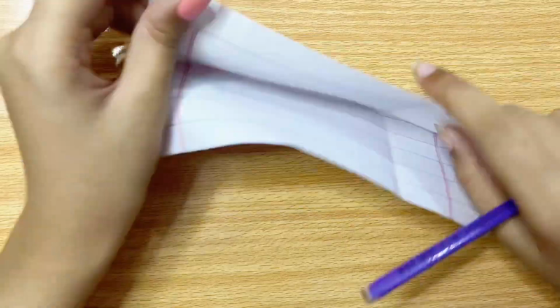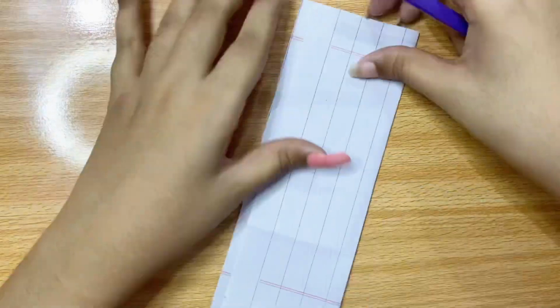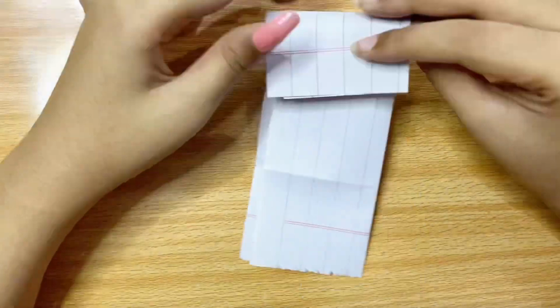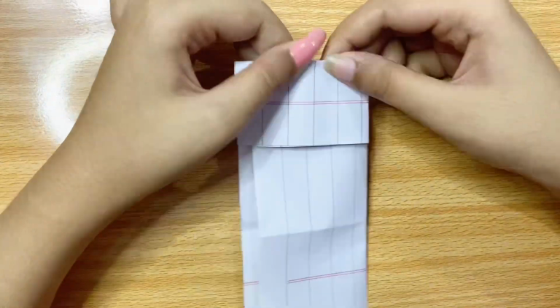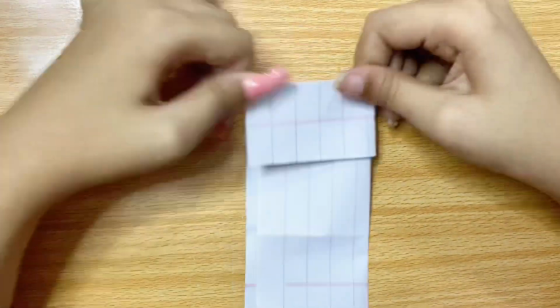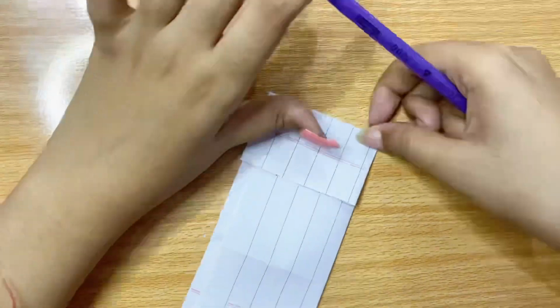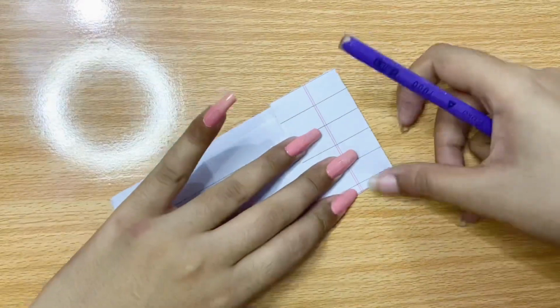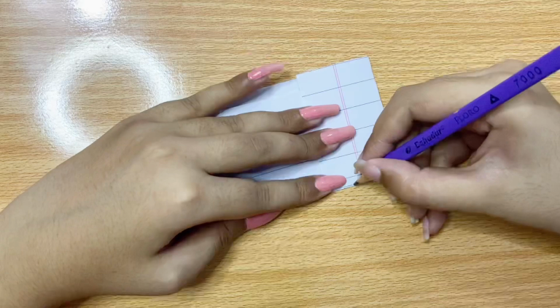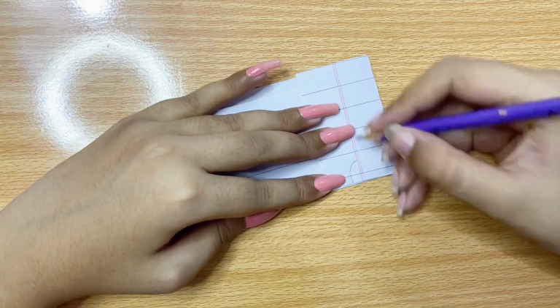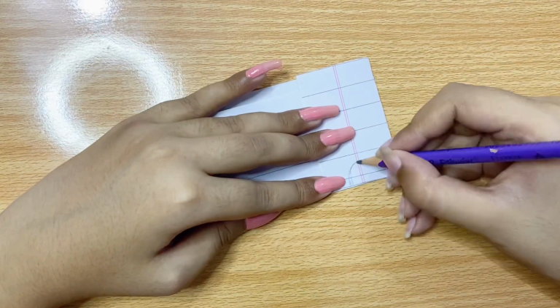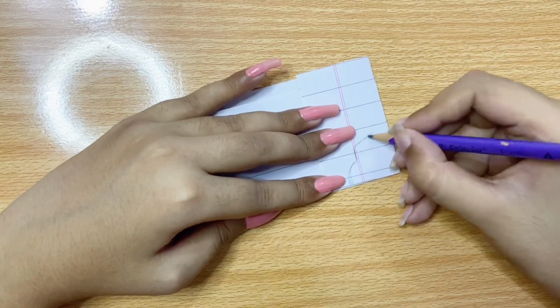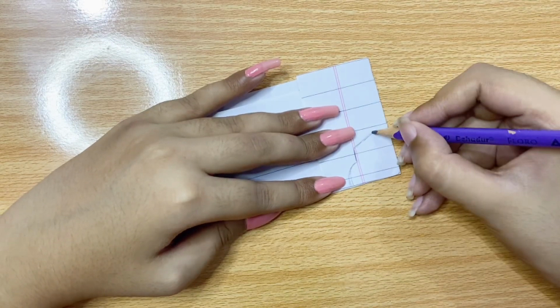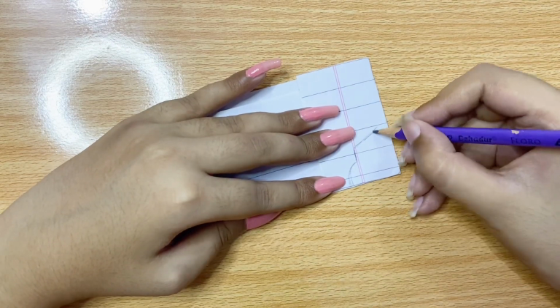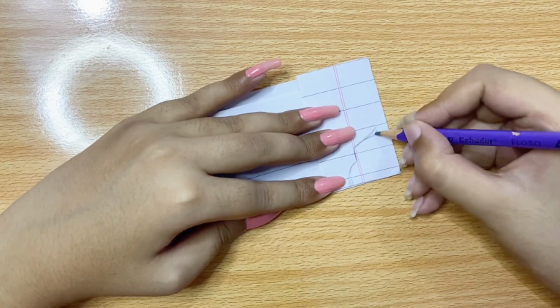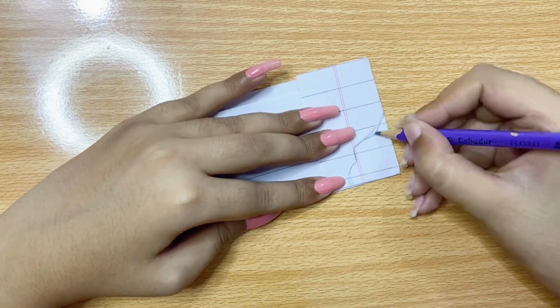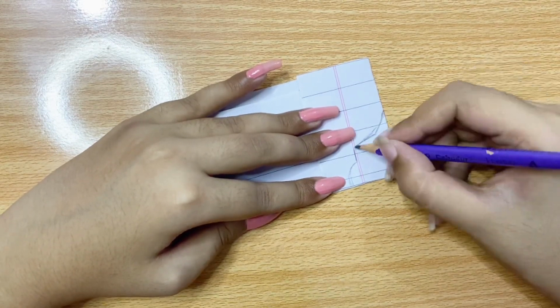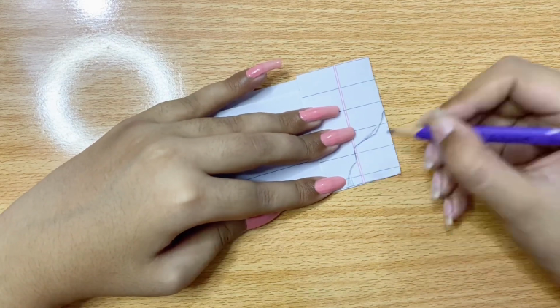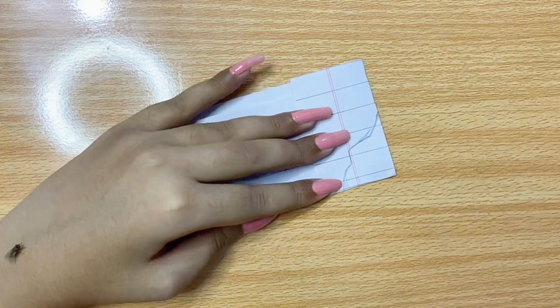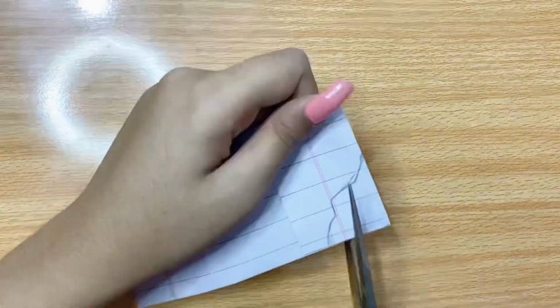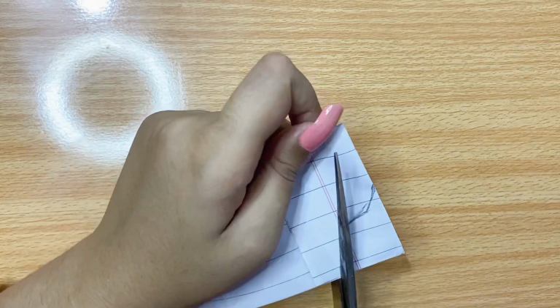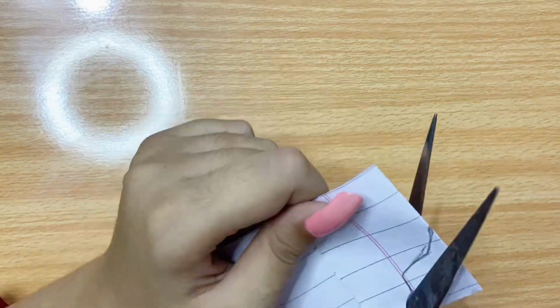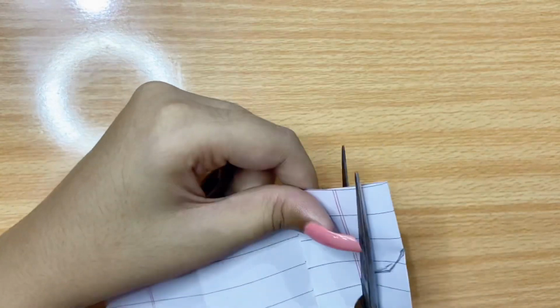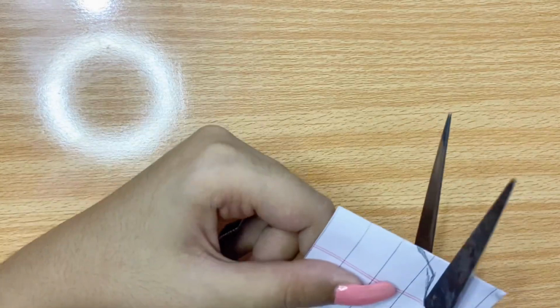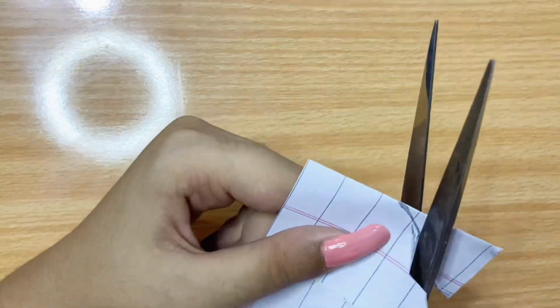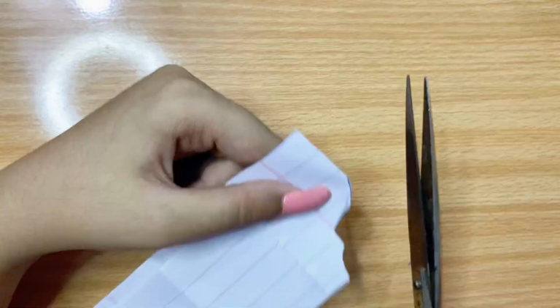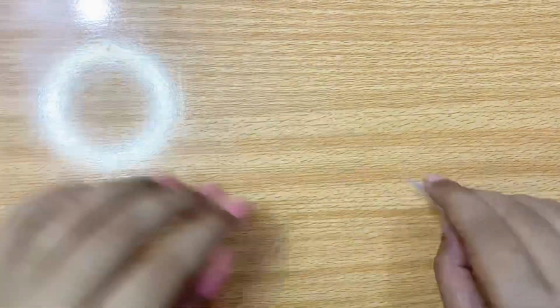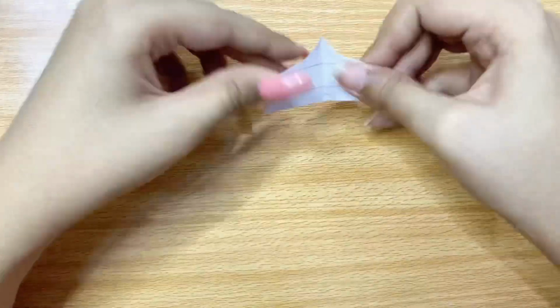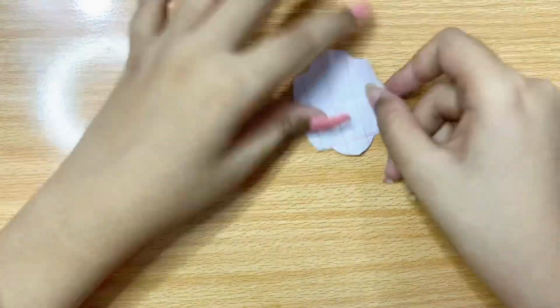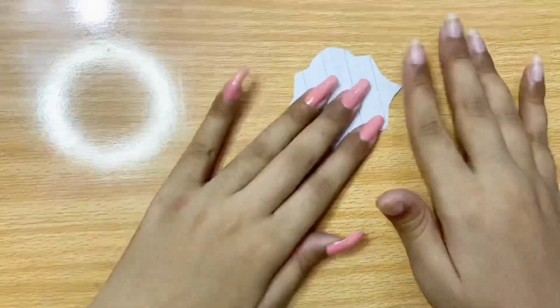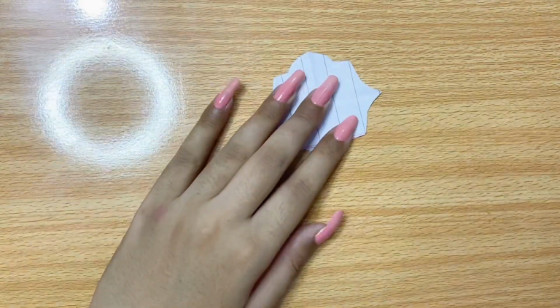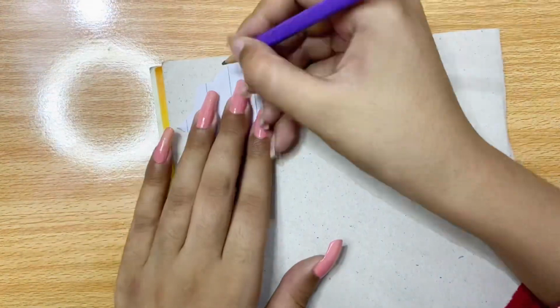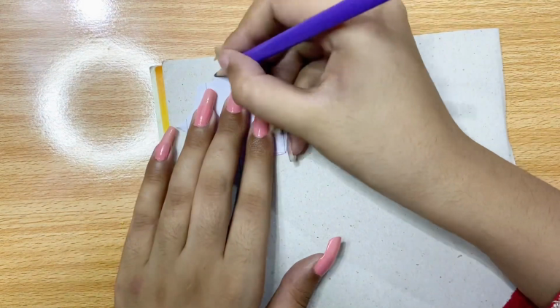Hello everyone, today we are going to make another calligraphy and it is very beautiful calligraphy. It took a lot of time but the result is awesome.